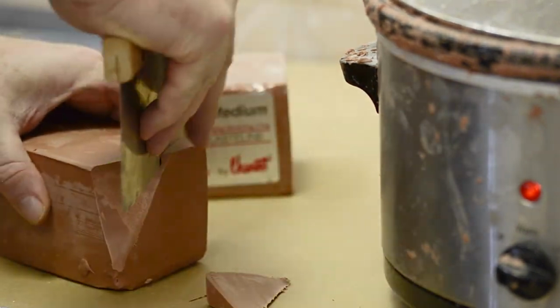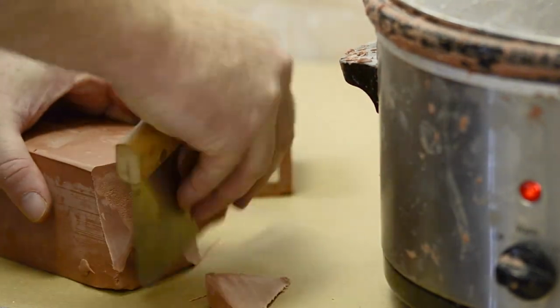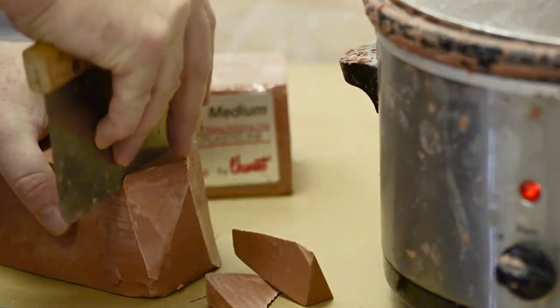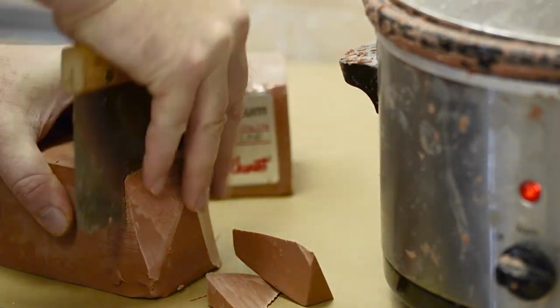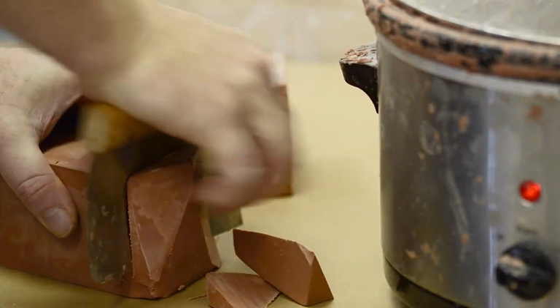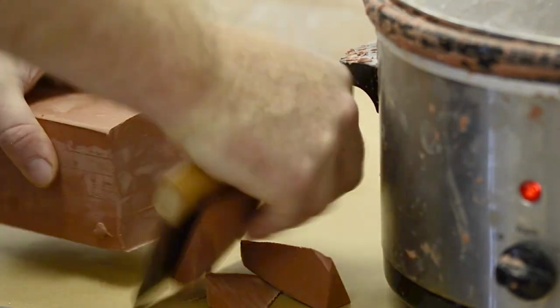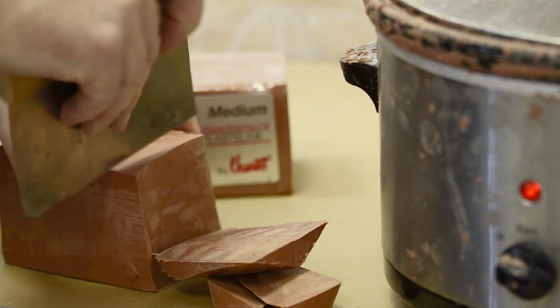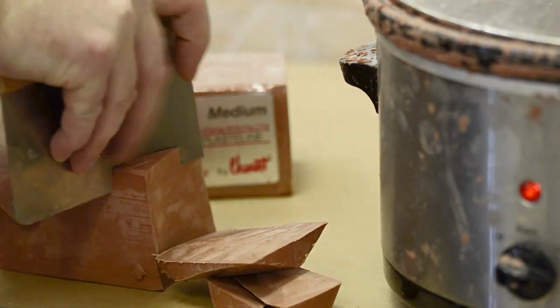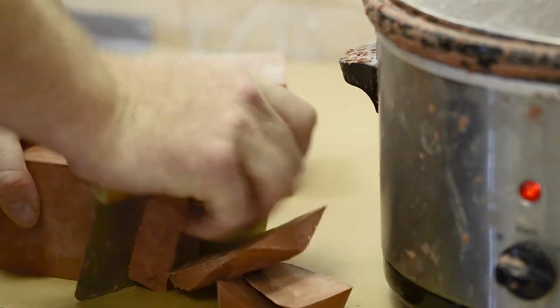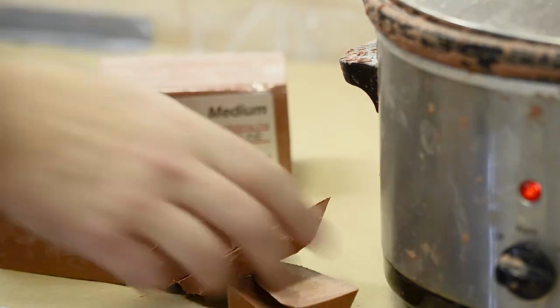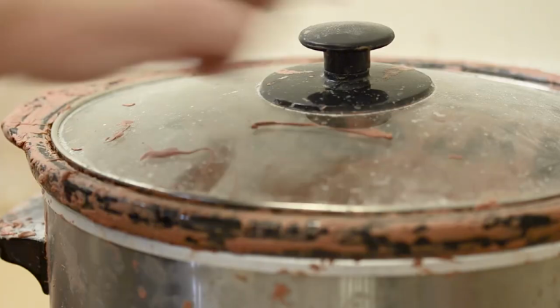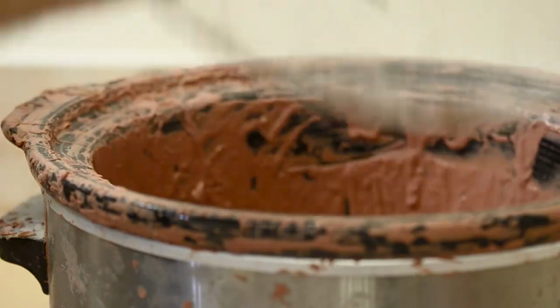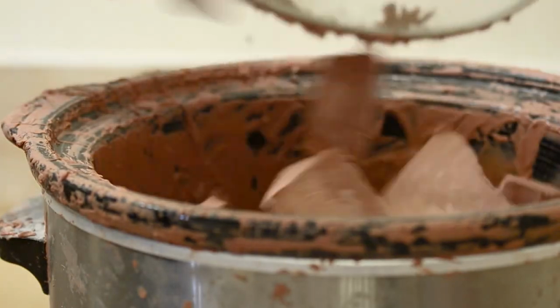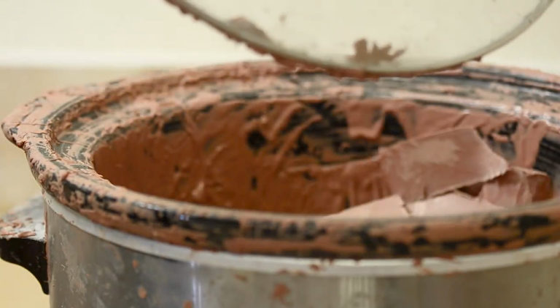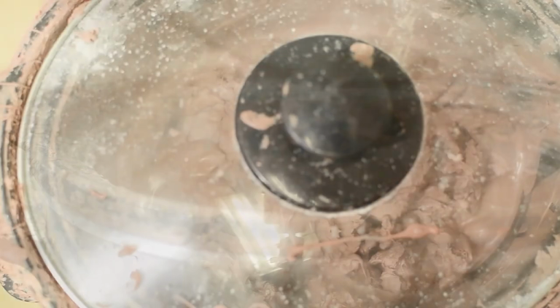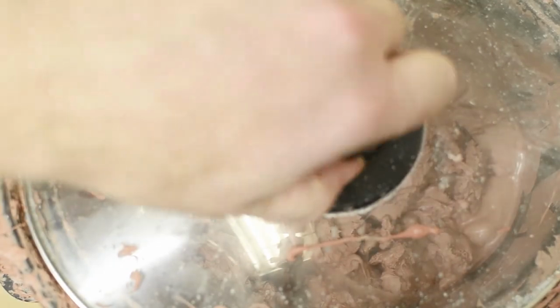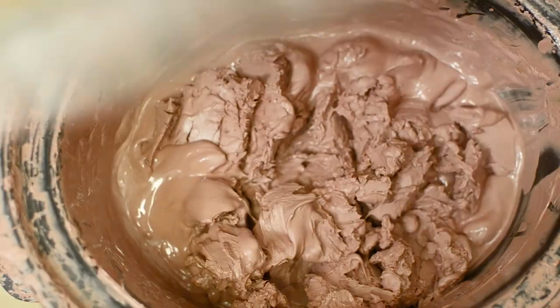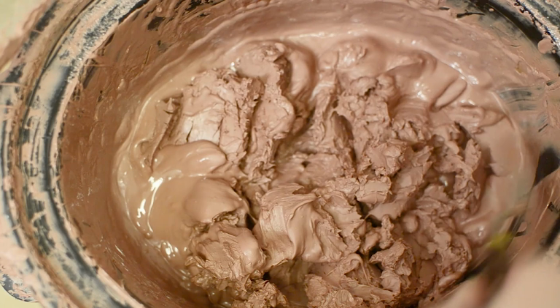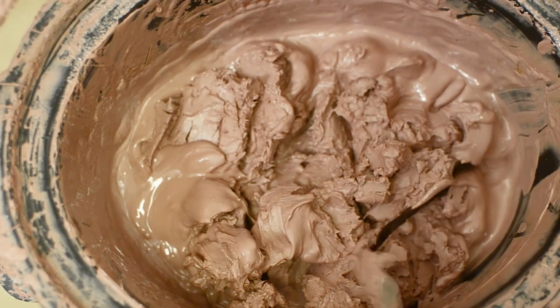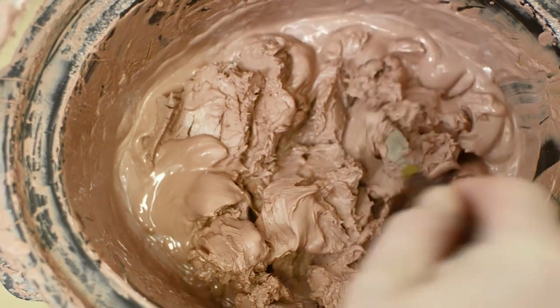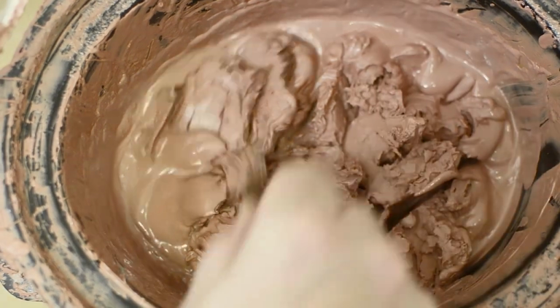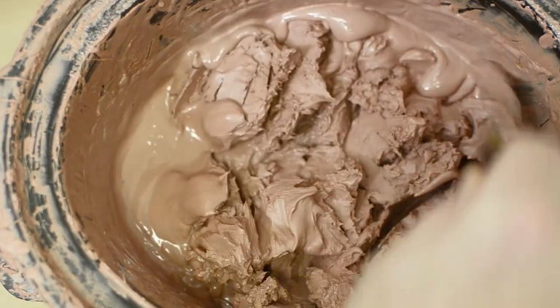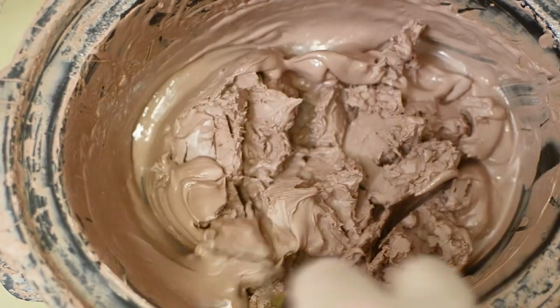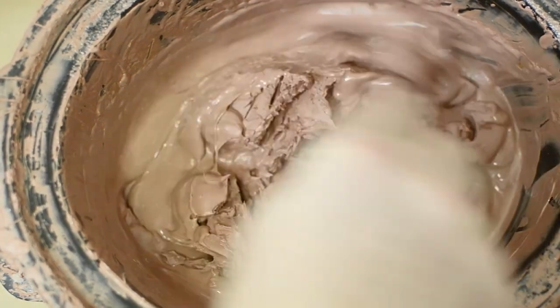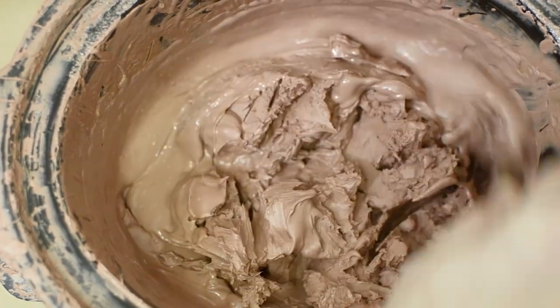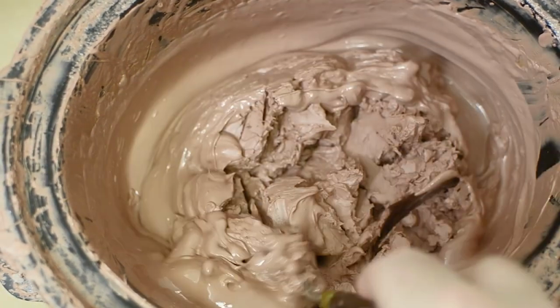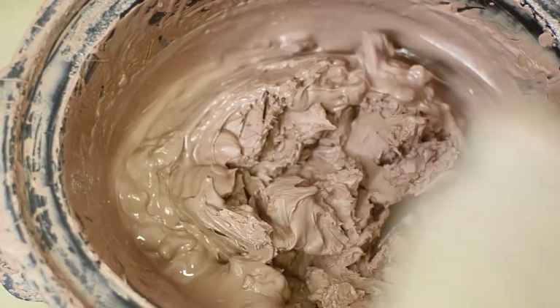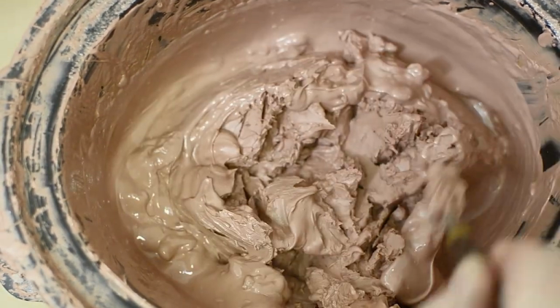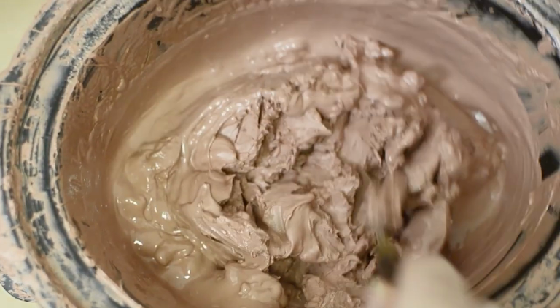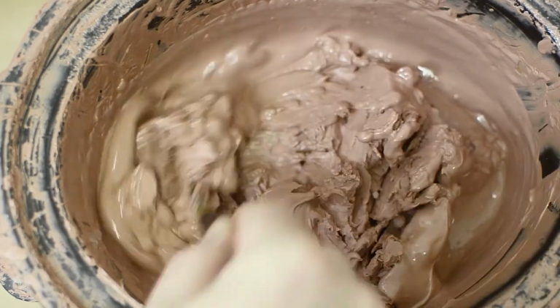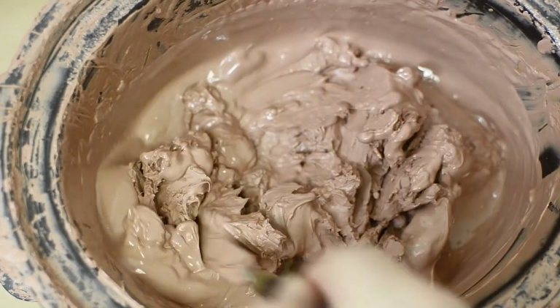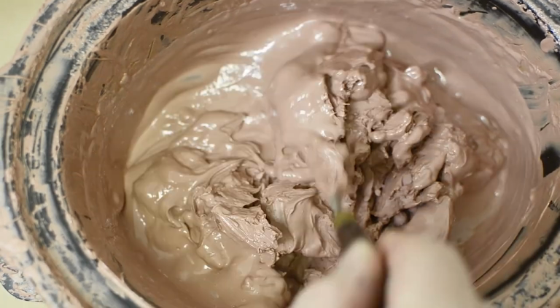It's a ceramic pot inside a heated bowl, which you use for cooking stews and using in the kitchen. You can pop the clay in and literally make it liquid, or you can just keep it at a nice medium temperature.